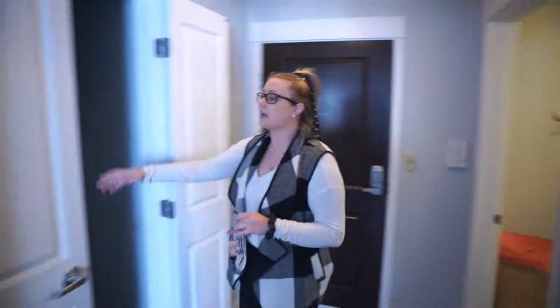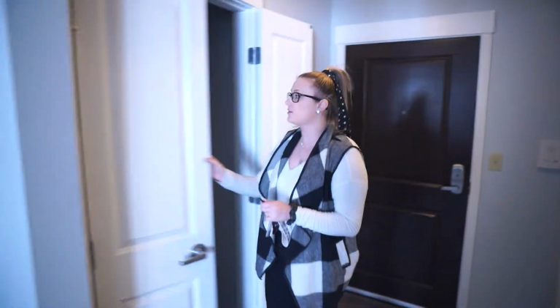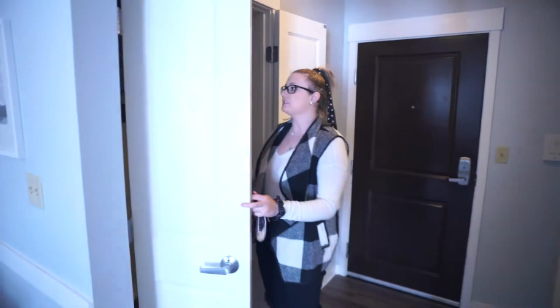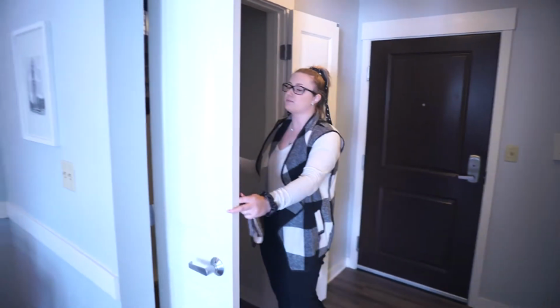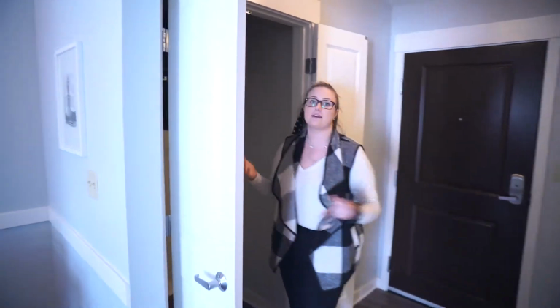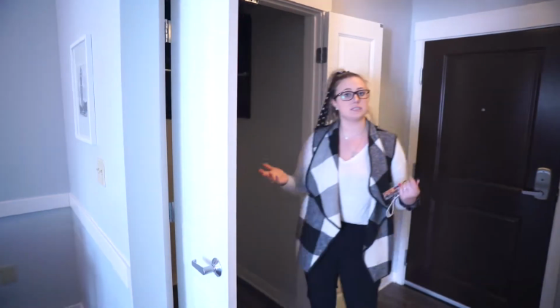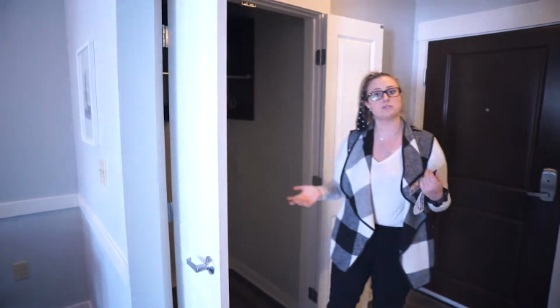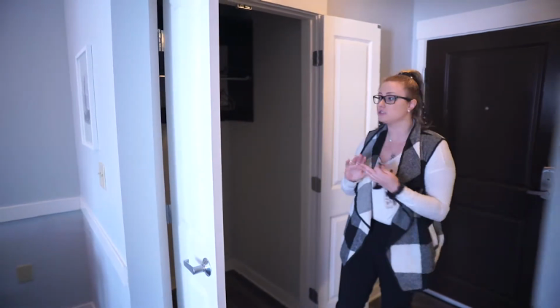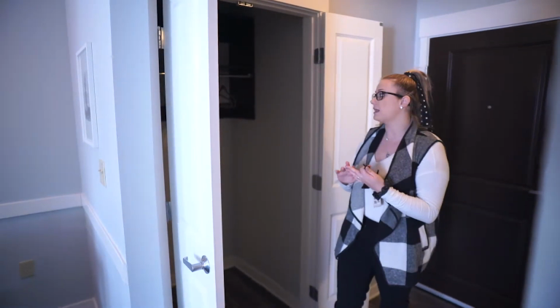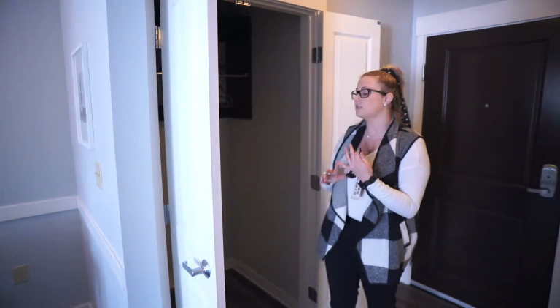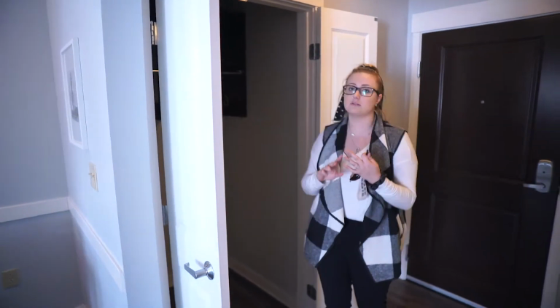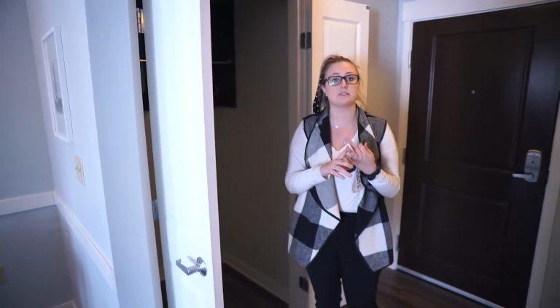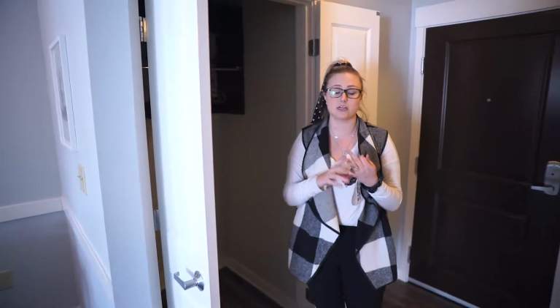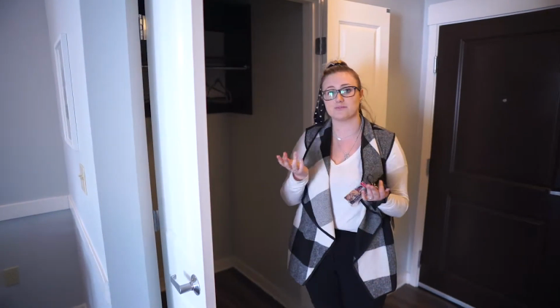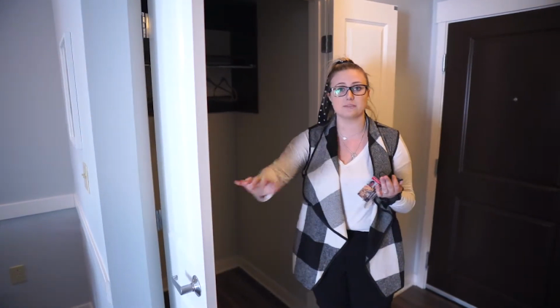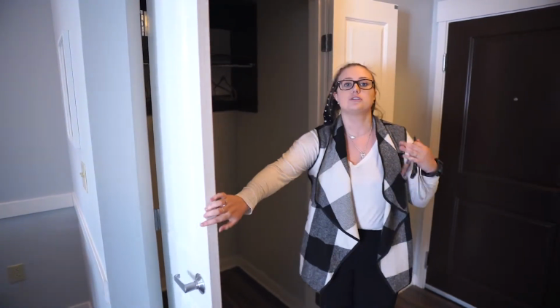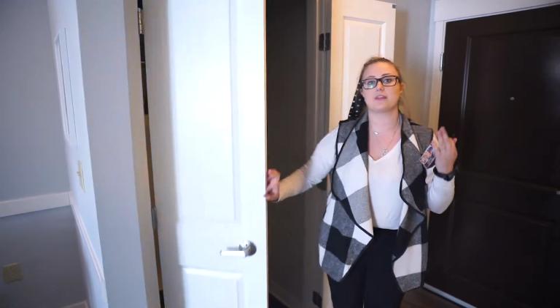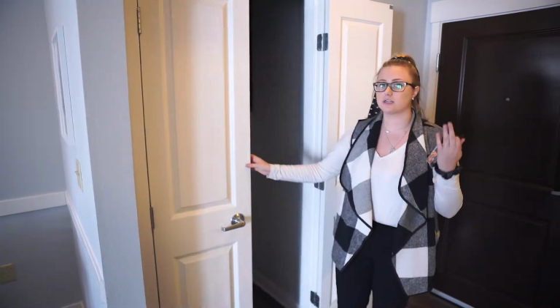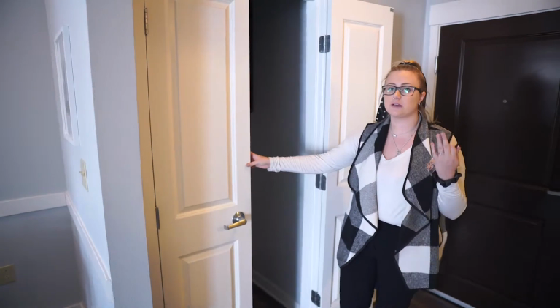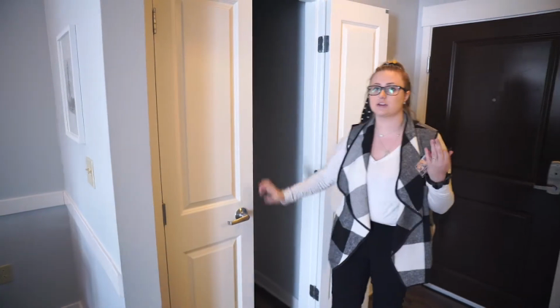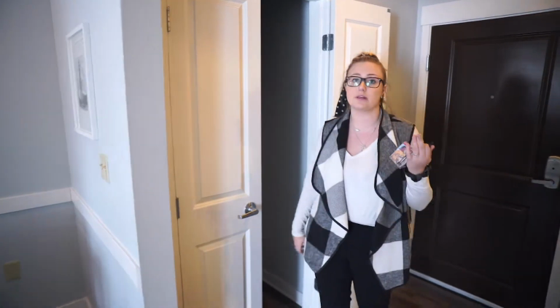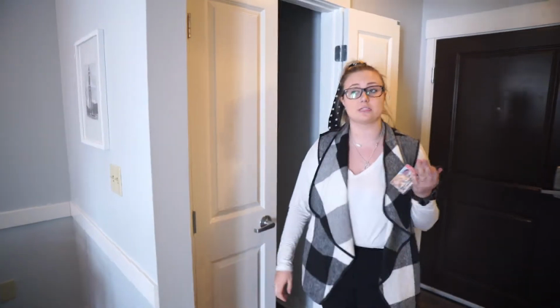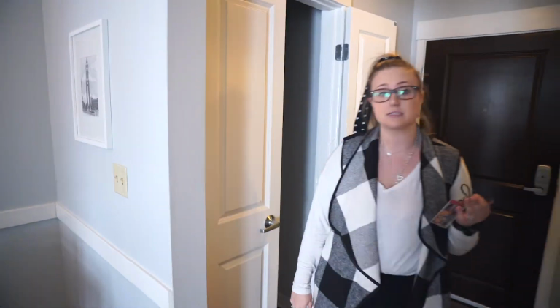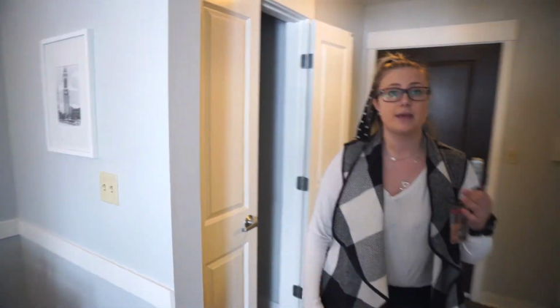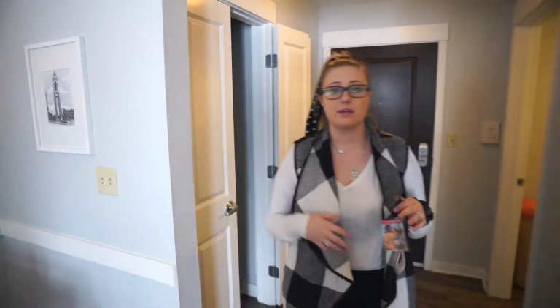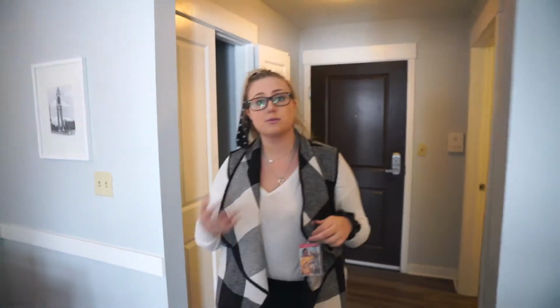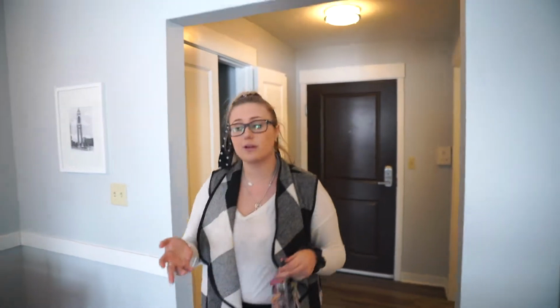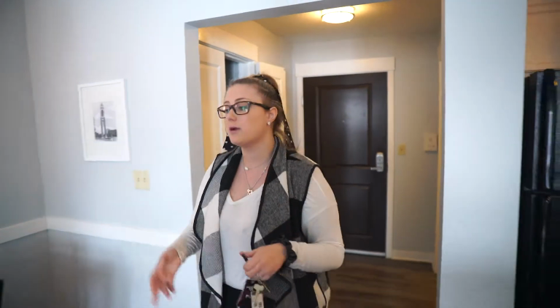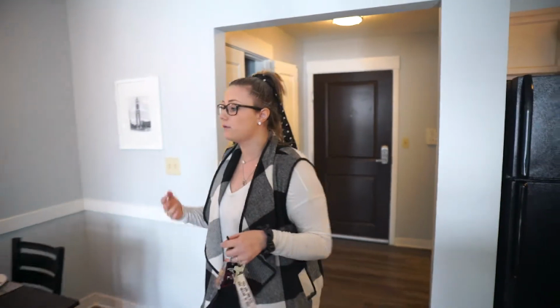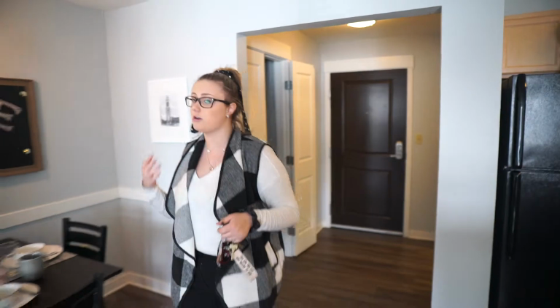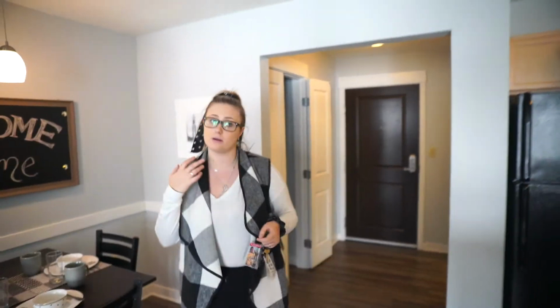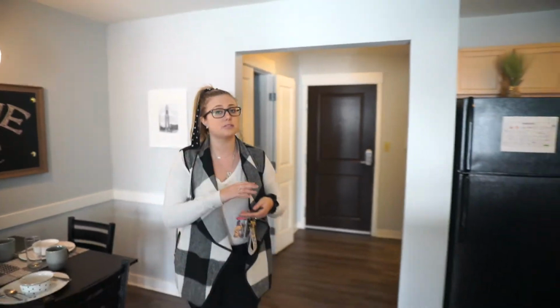Next I usually point out the closet and give examples of things I've seen residents do — such as shoe racks, winter coats, bins of storage, as well as vacuums — just so they can start to visualize how they're going to utilize all this space. Then as we move throughout the apartment, I point out that all of our apartments are fully furnished.